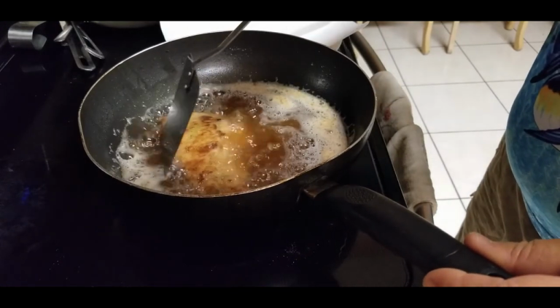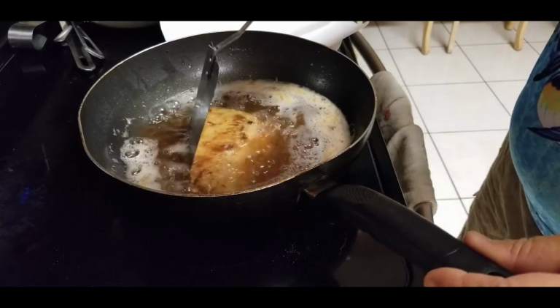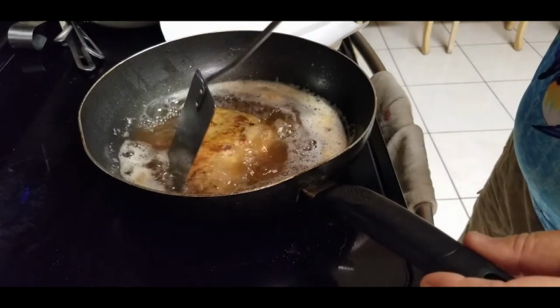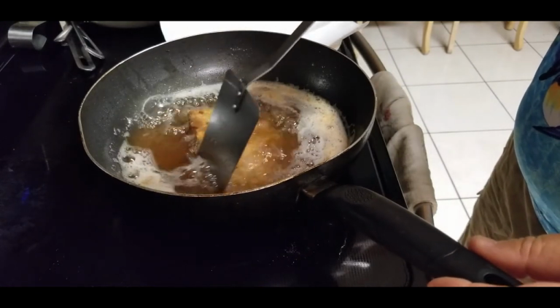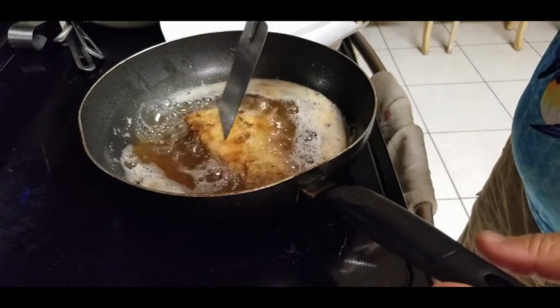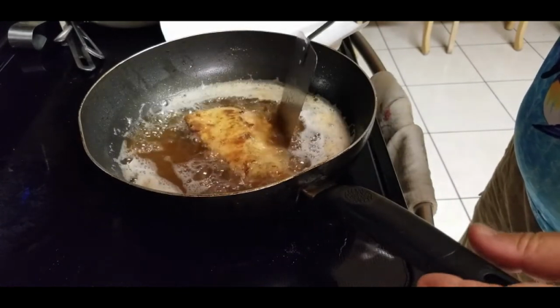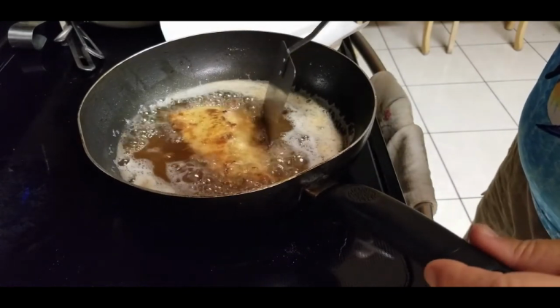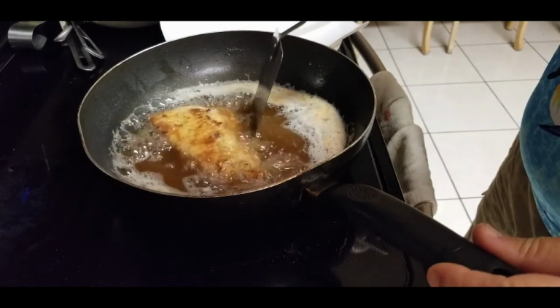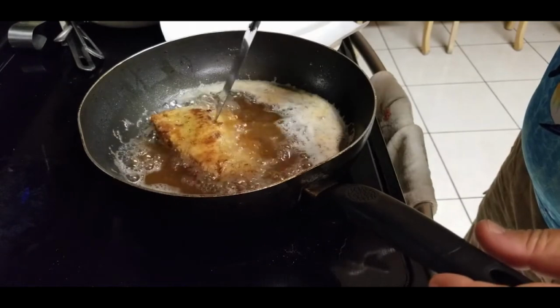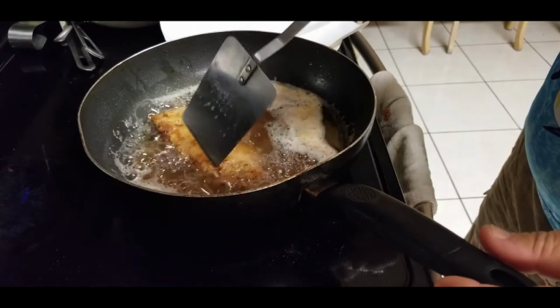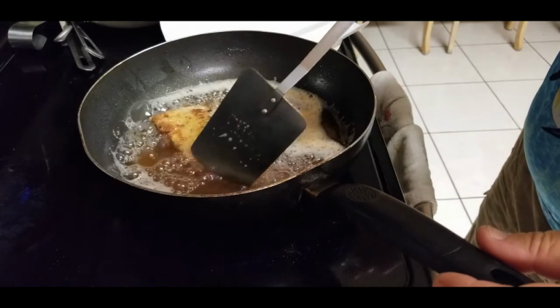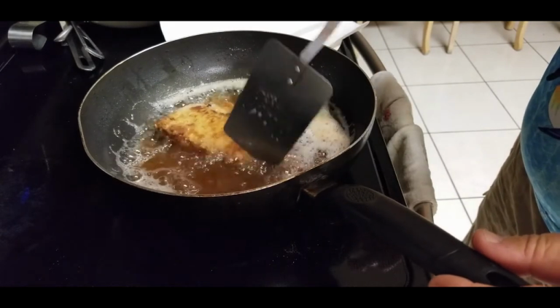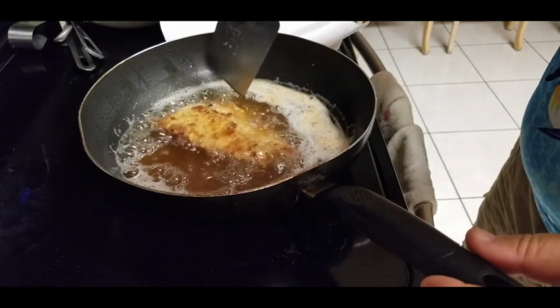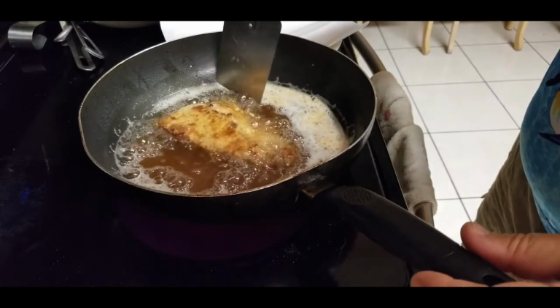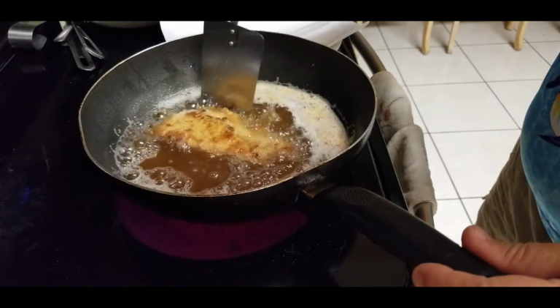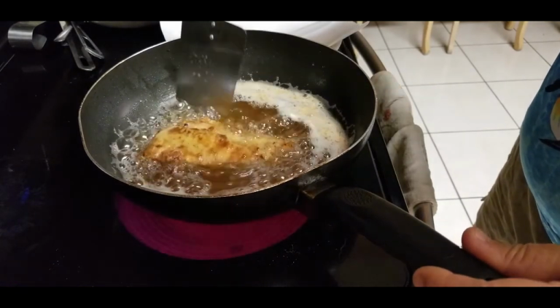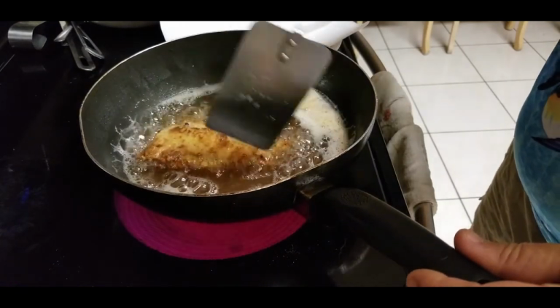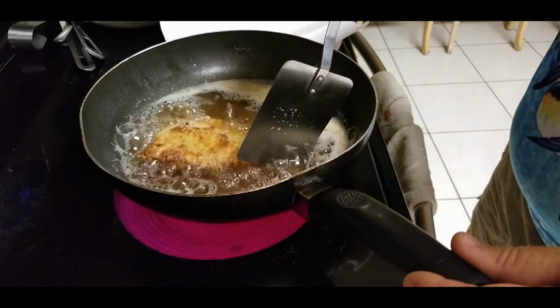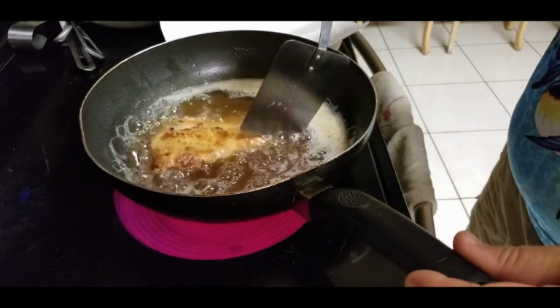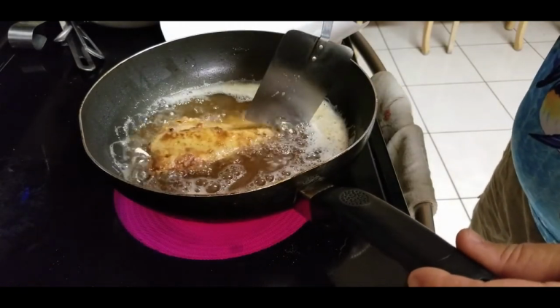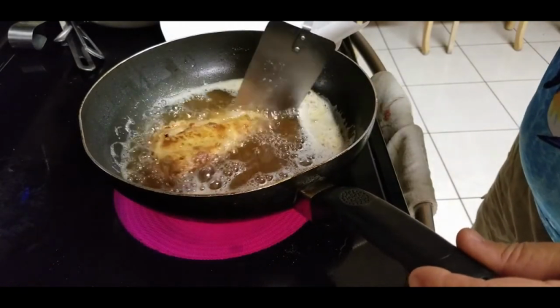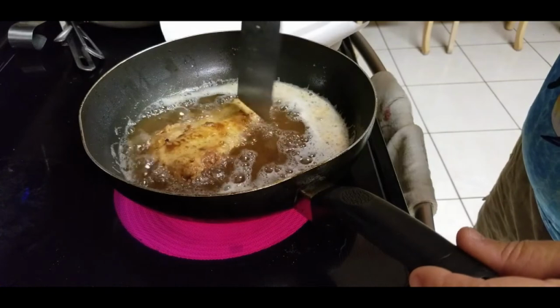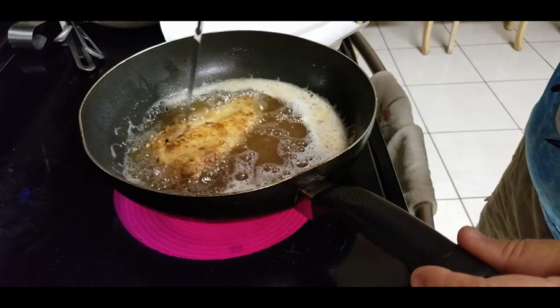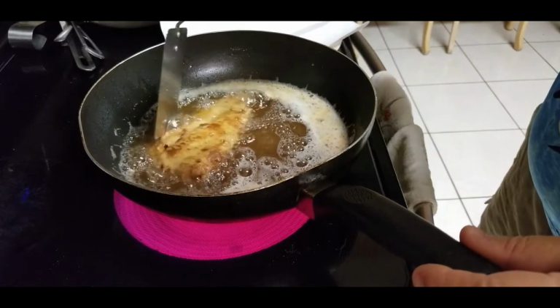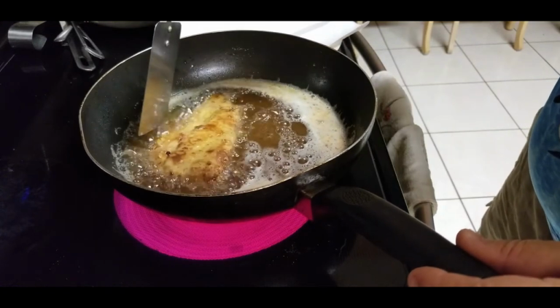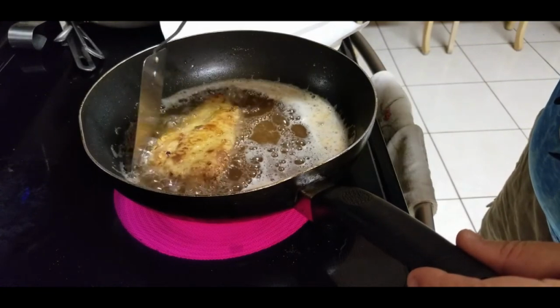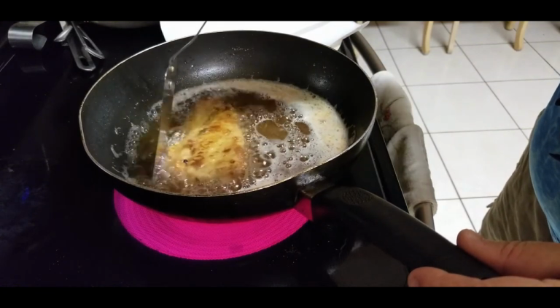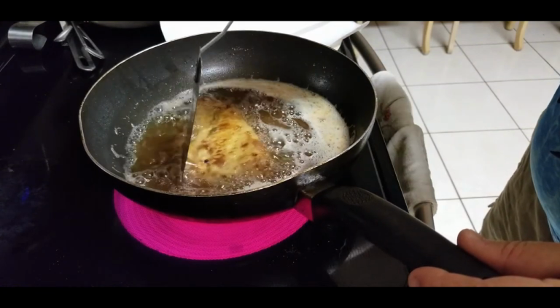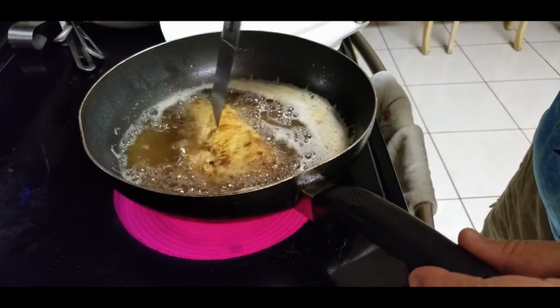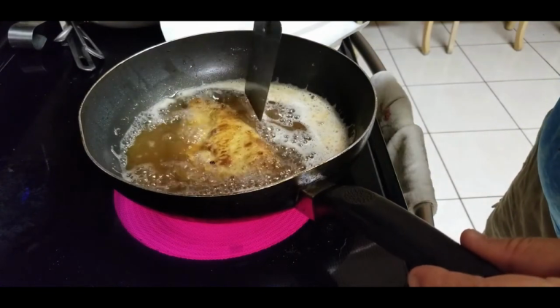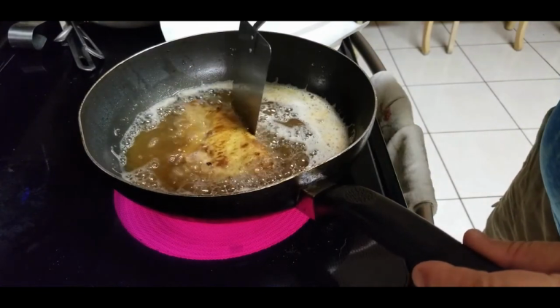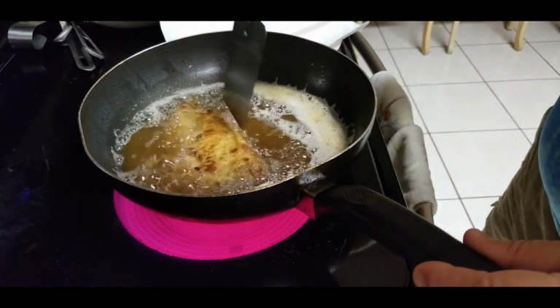I didn't get to video the whole fishing experience on Tuesday, but I will on Friday — I'm going back out there. It's too windy for a boat right now.